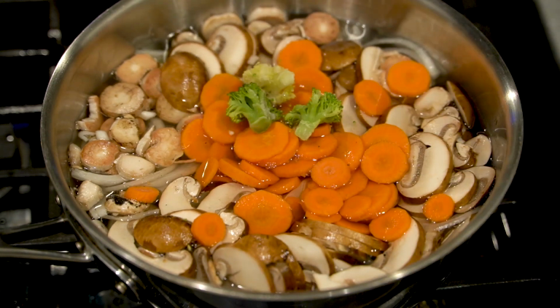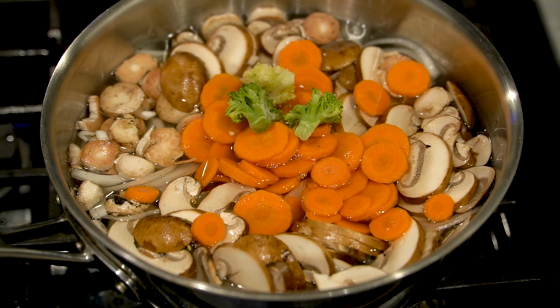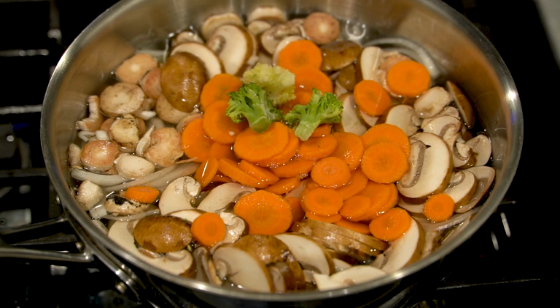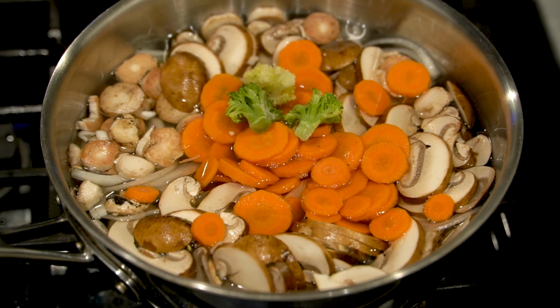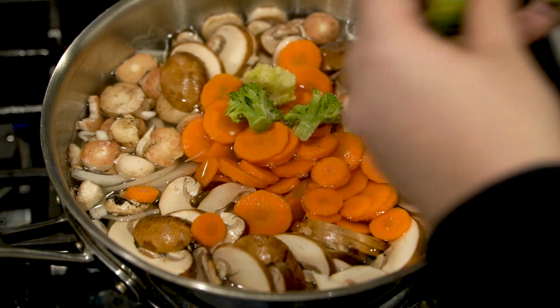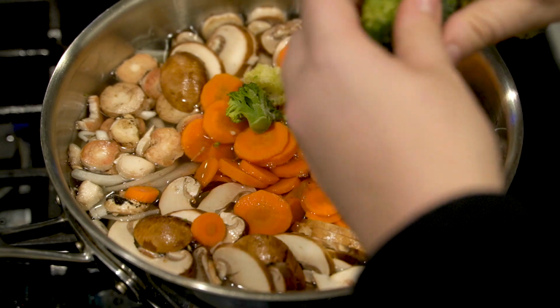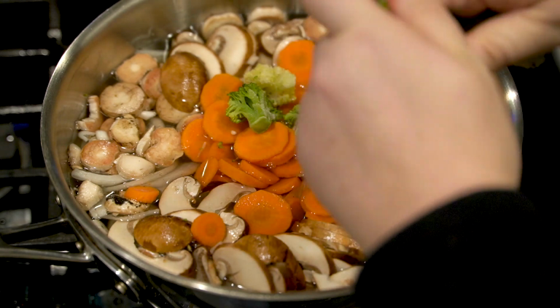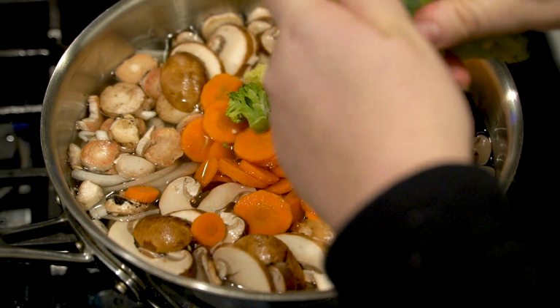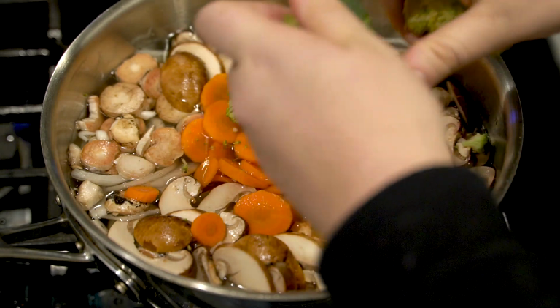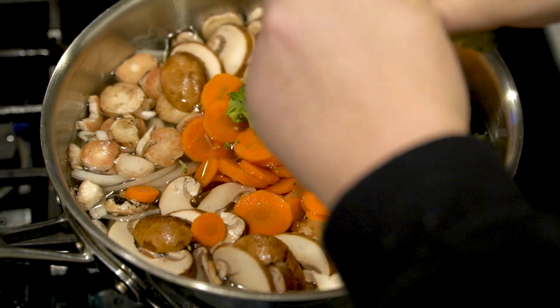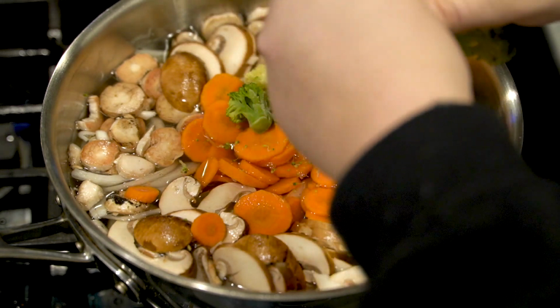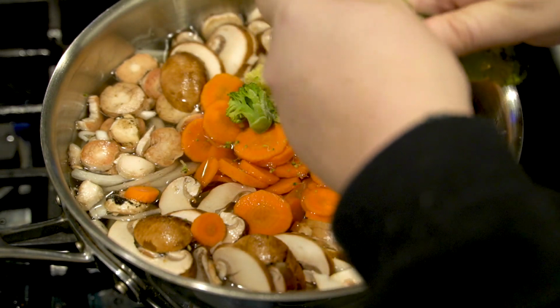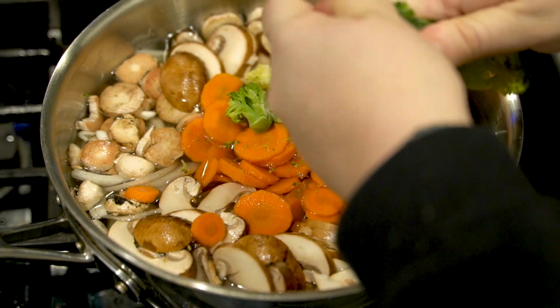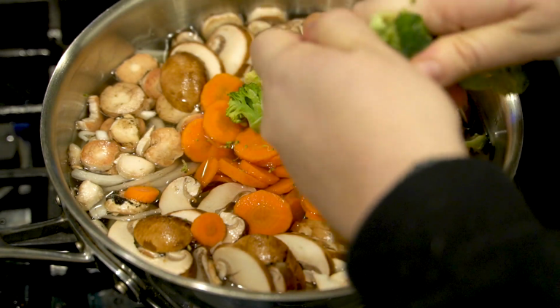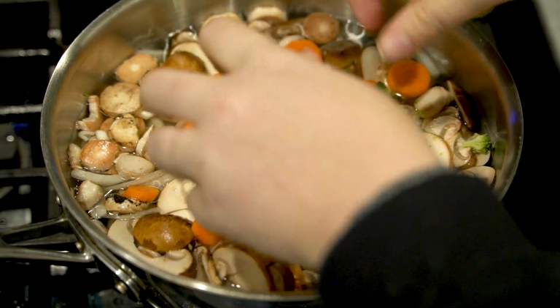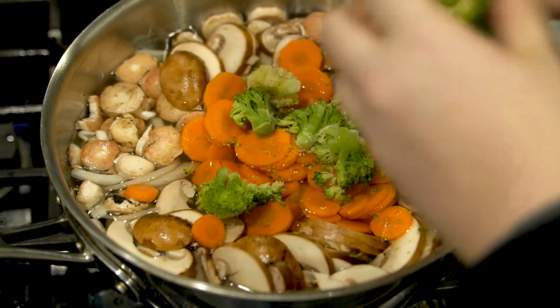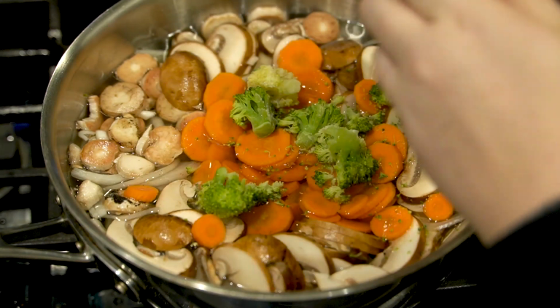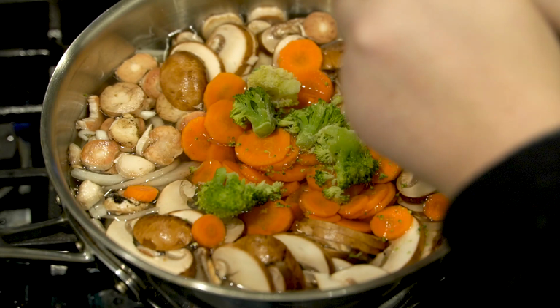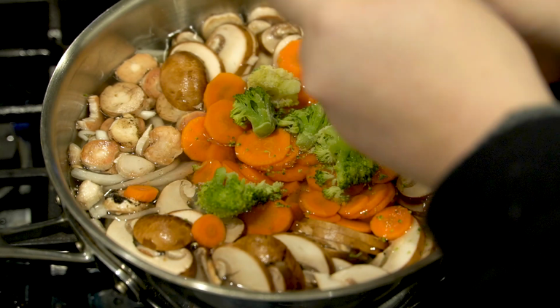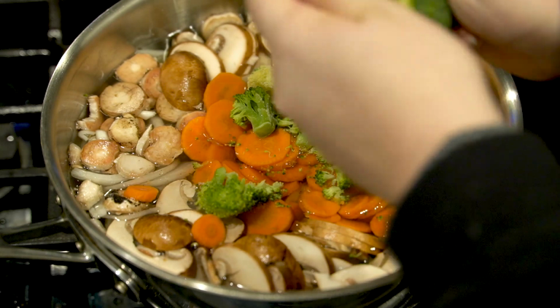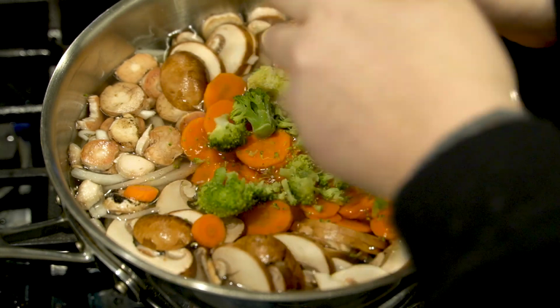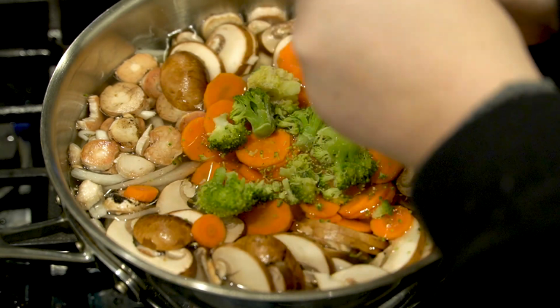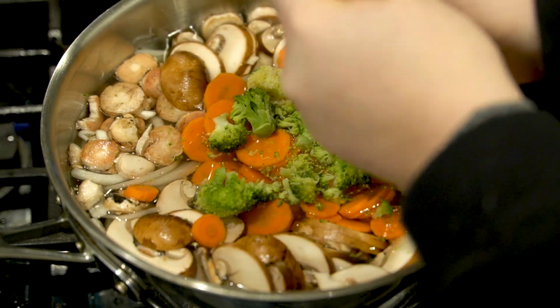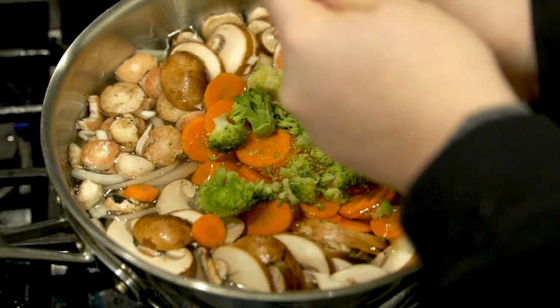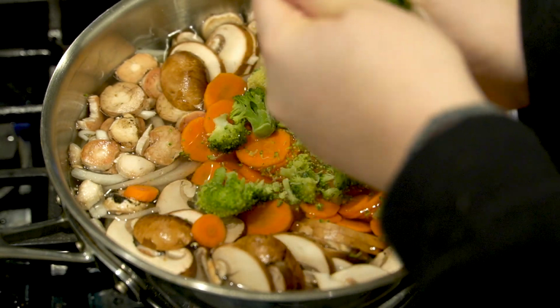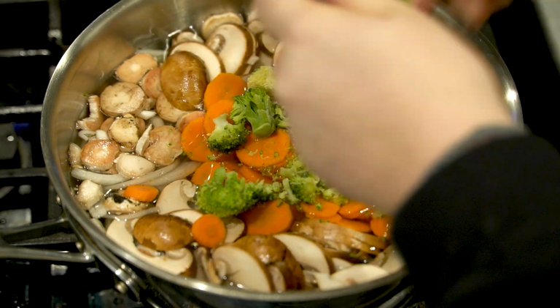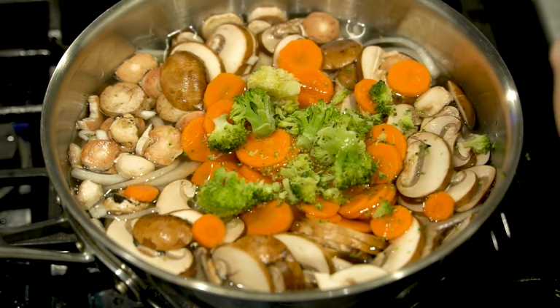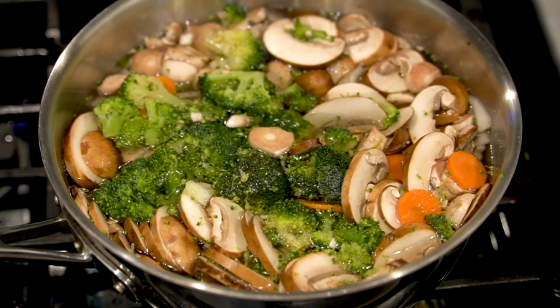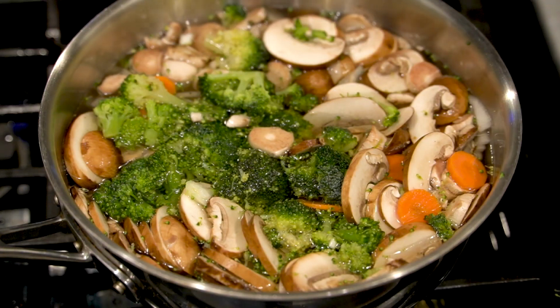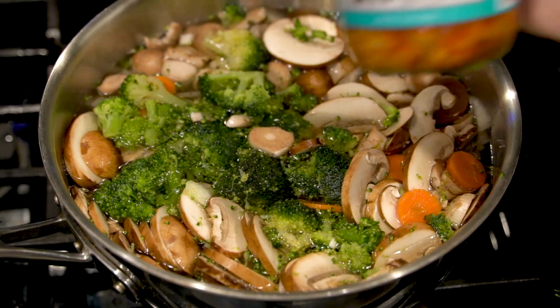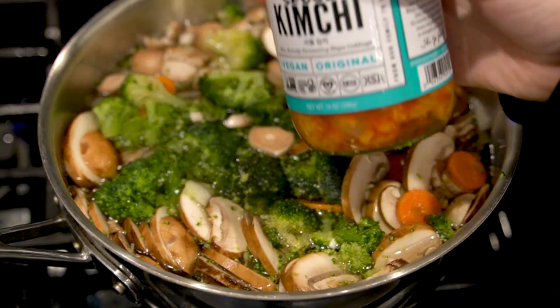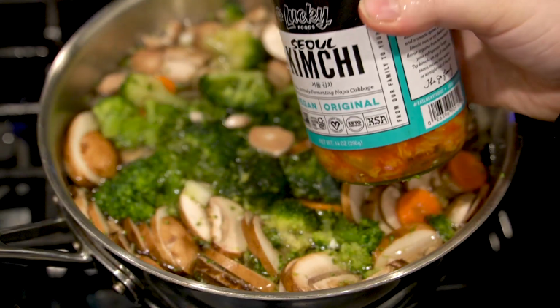Then we're going to go in with whatever frozen veggie you like. I'm going to go in with some broccoli — about a cup of frozen broccoli — and we're just going to let this cook for a little bit until that starts to get soft.